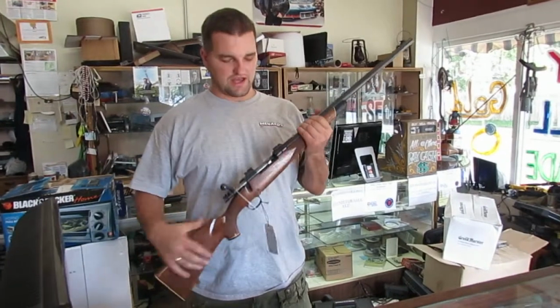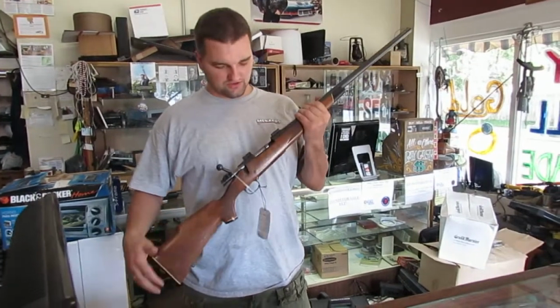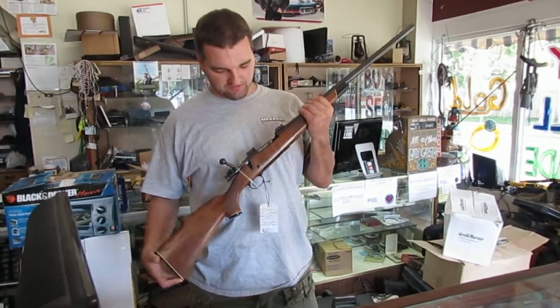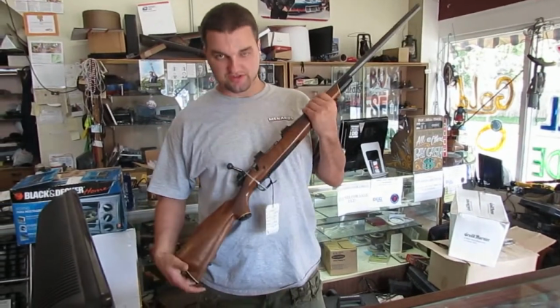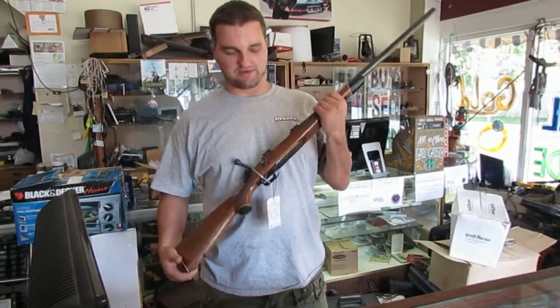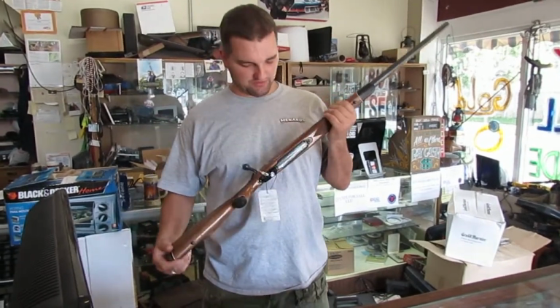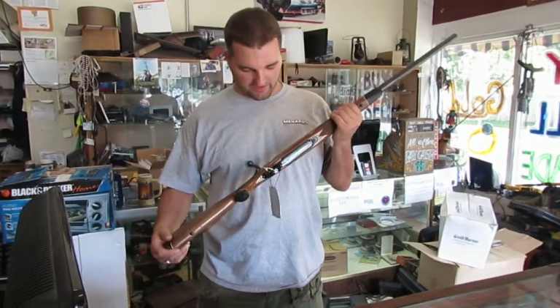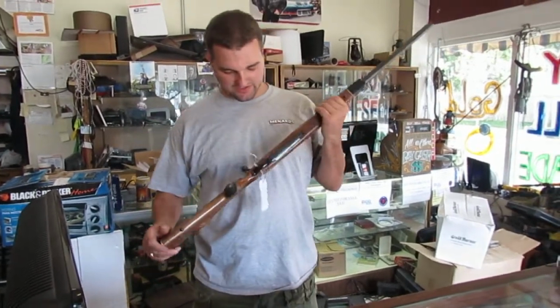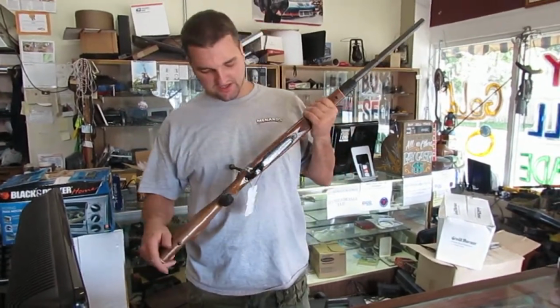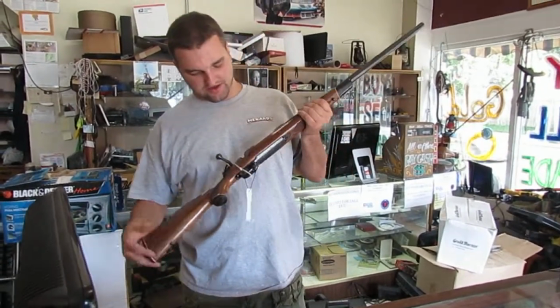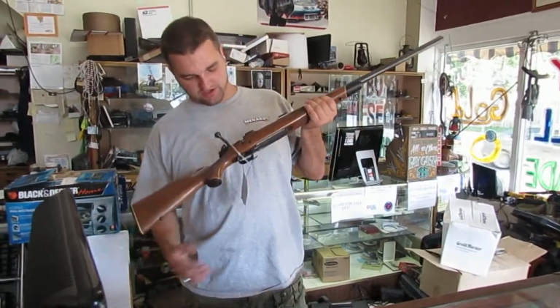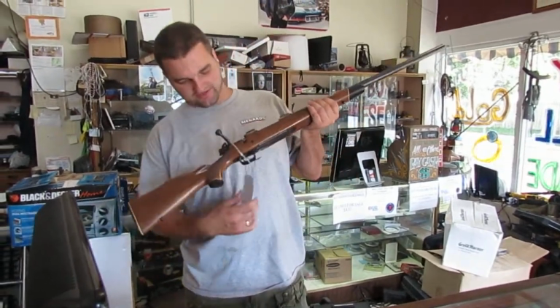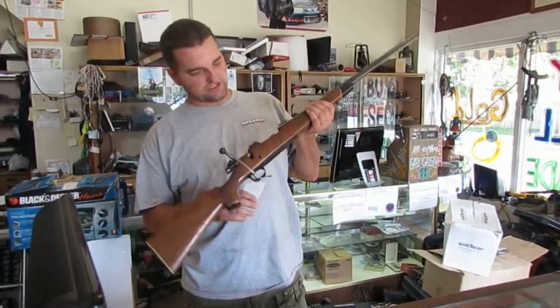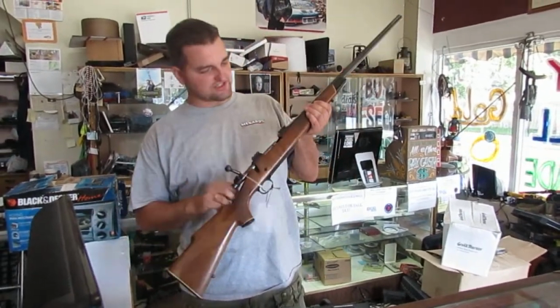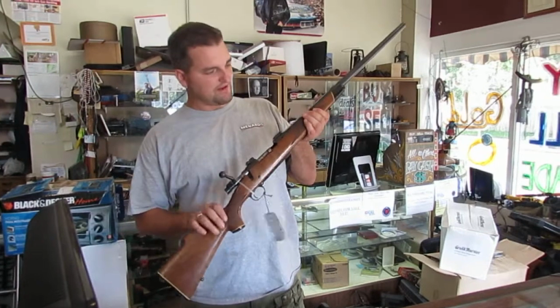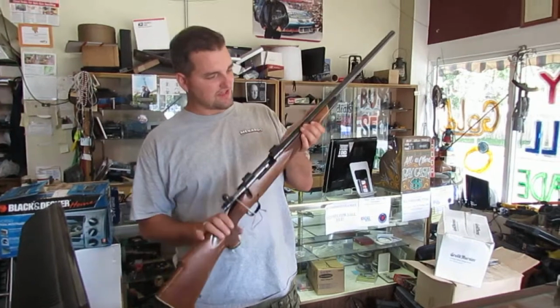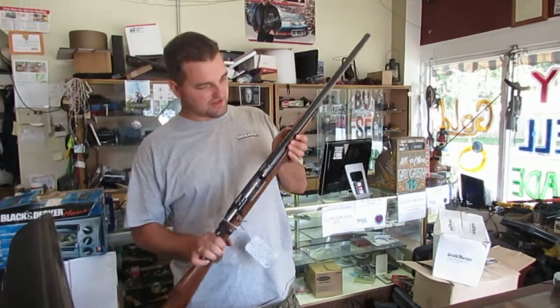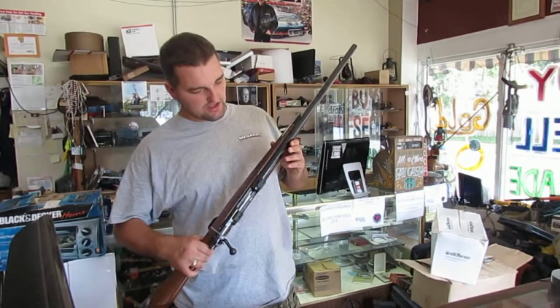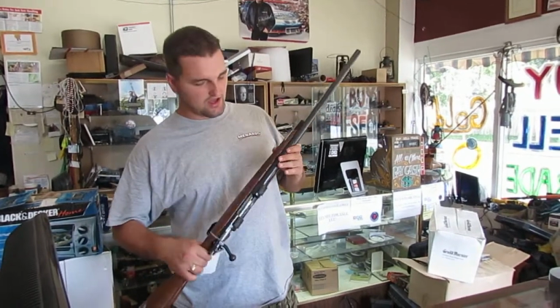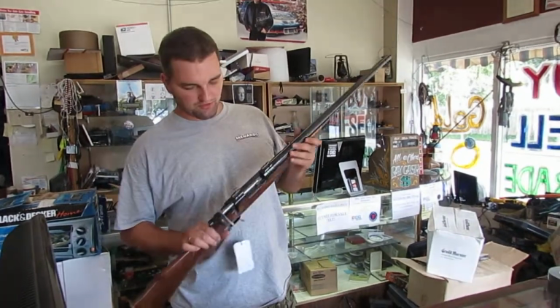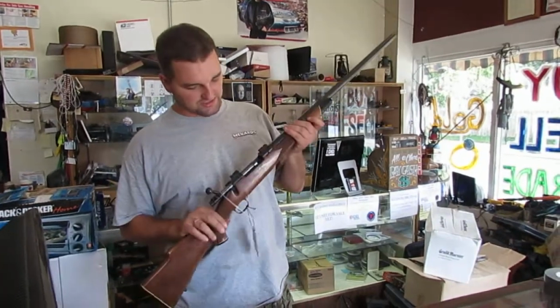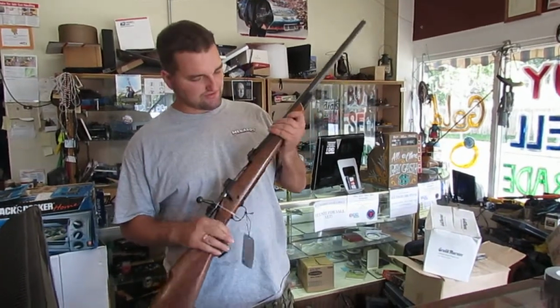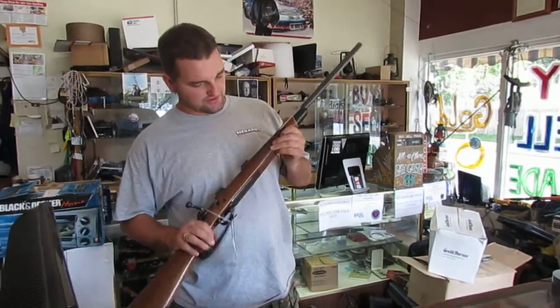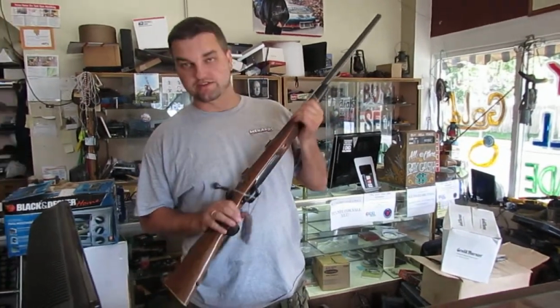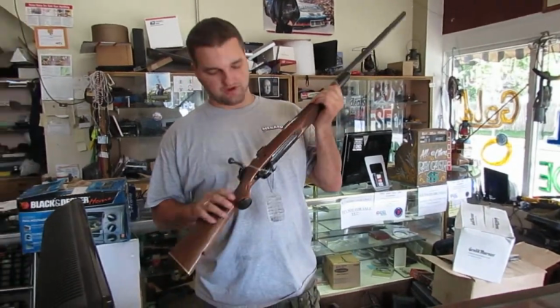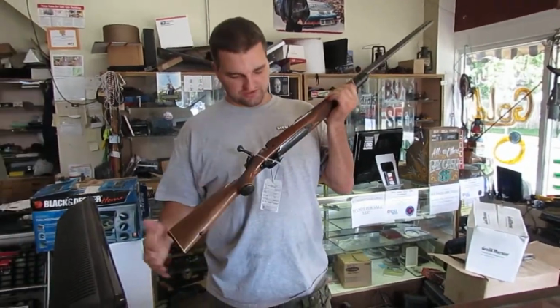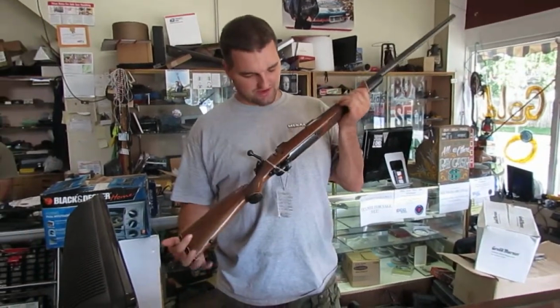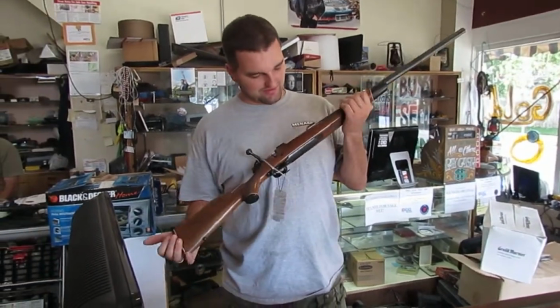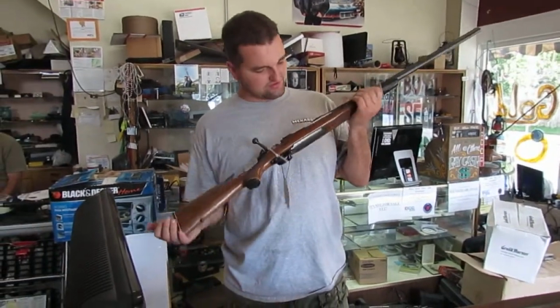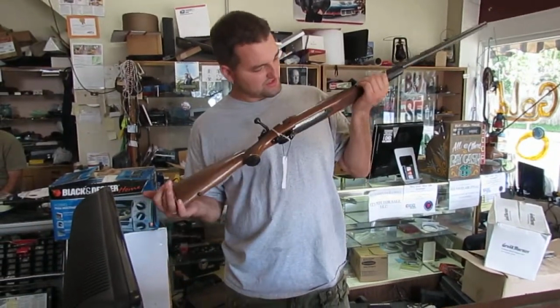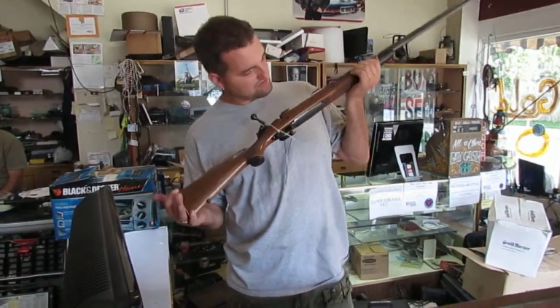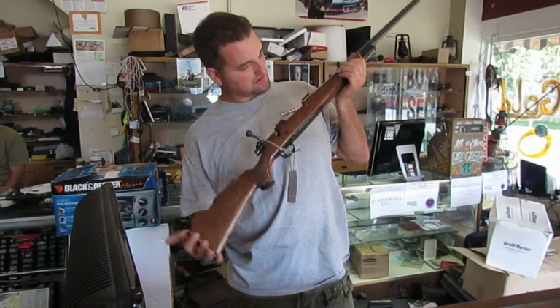How's it going, Gun Broker? This is Micah with 419 Deals. Today we're looking at the Winchester Model 70 Bolt Action Rifle. This rifle shoots Remington 222 cartridges.